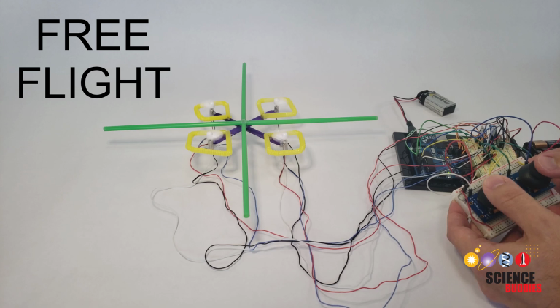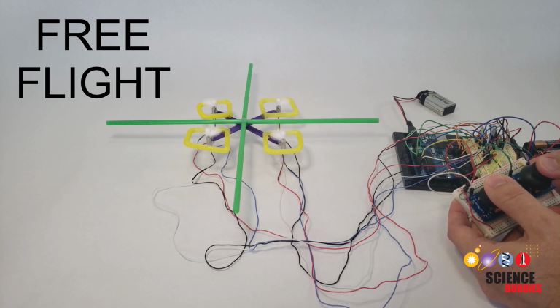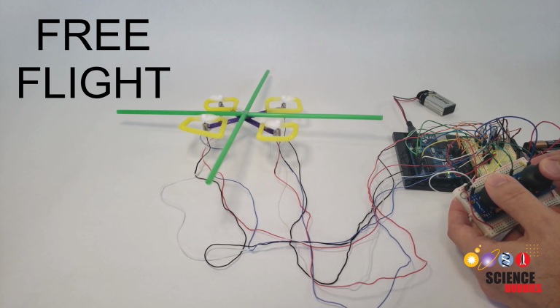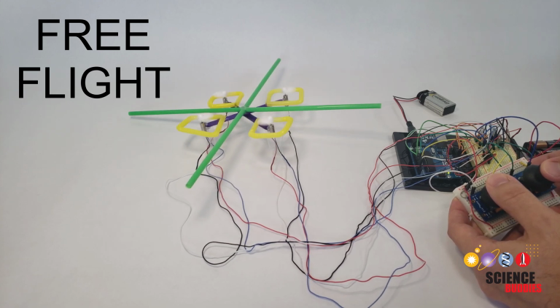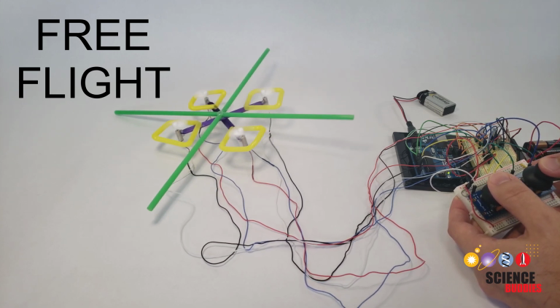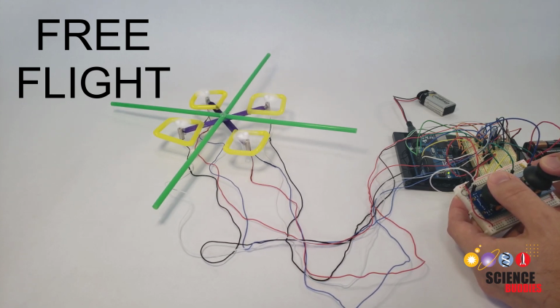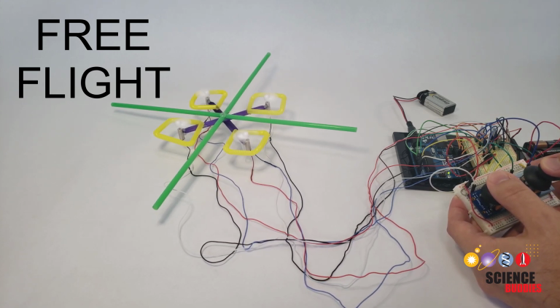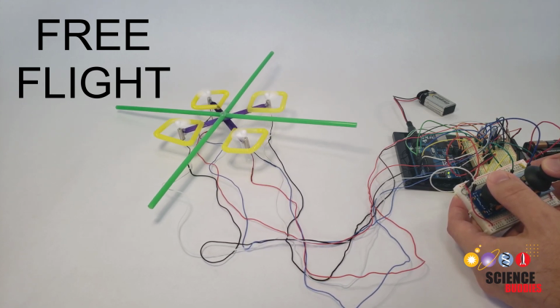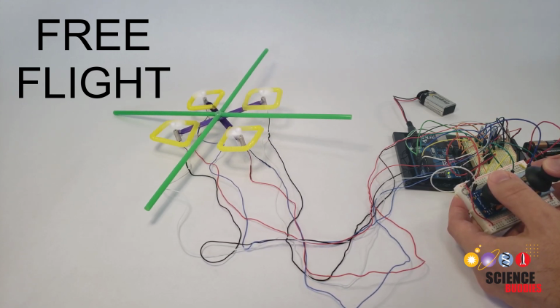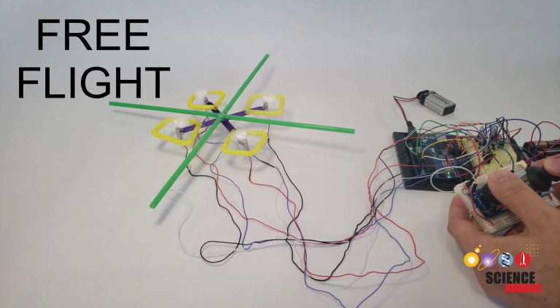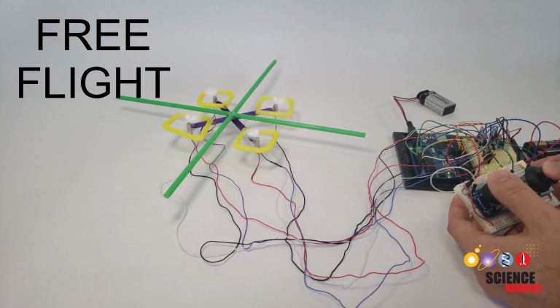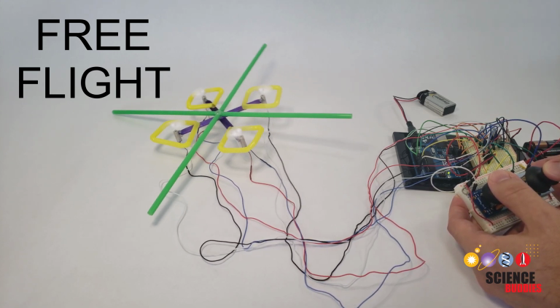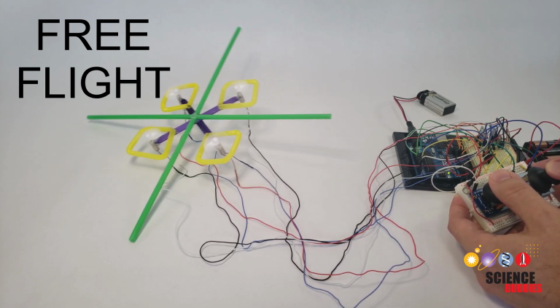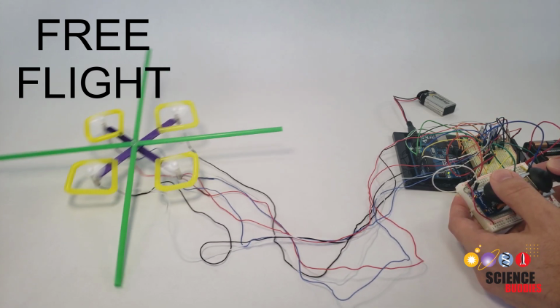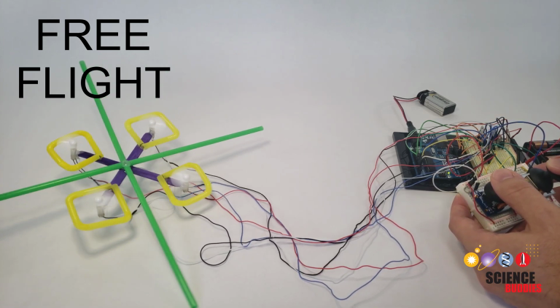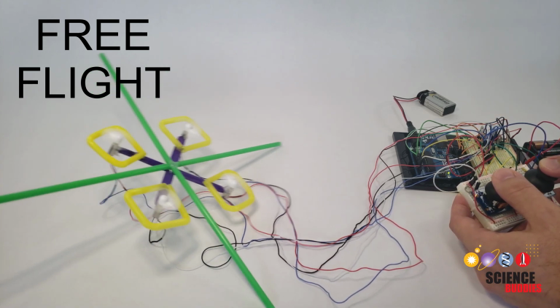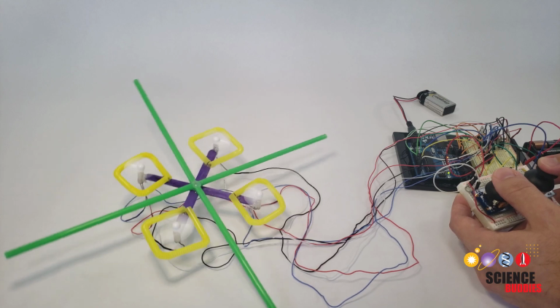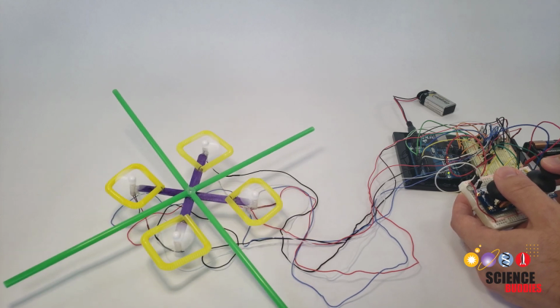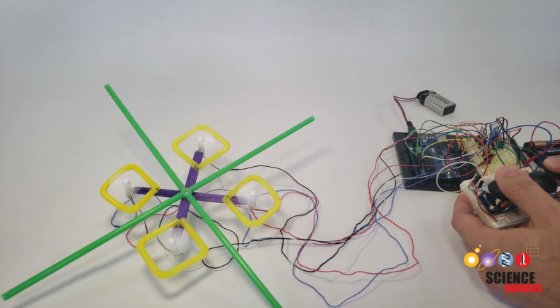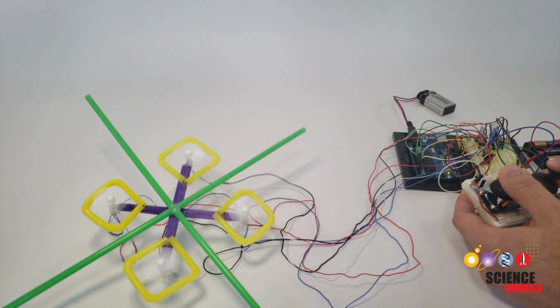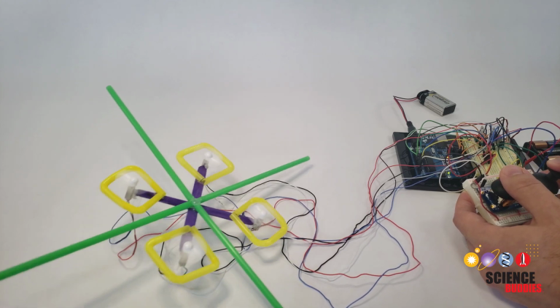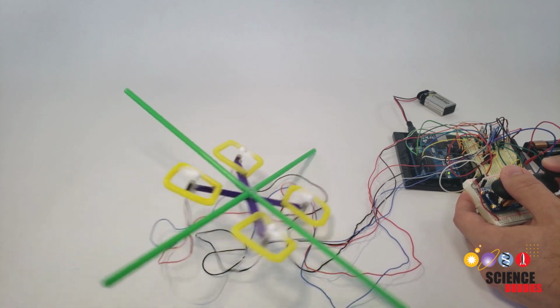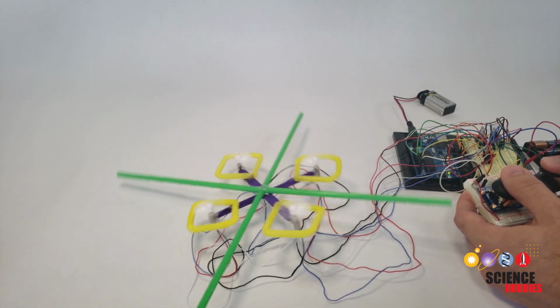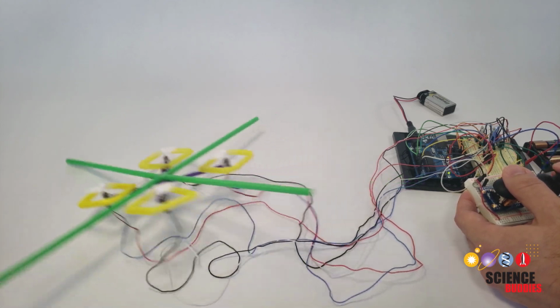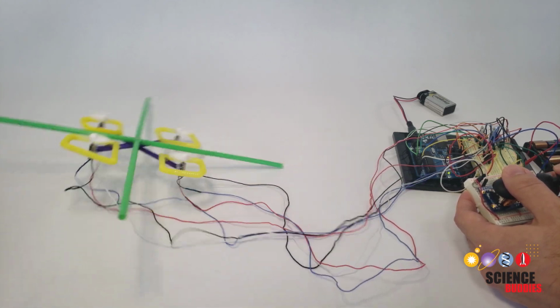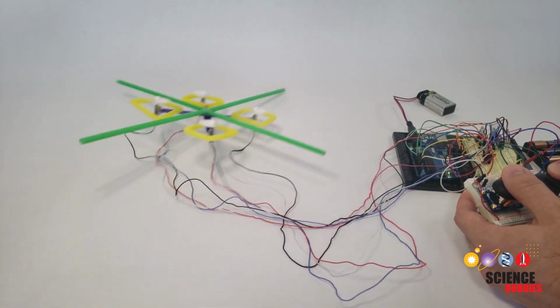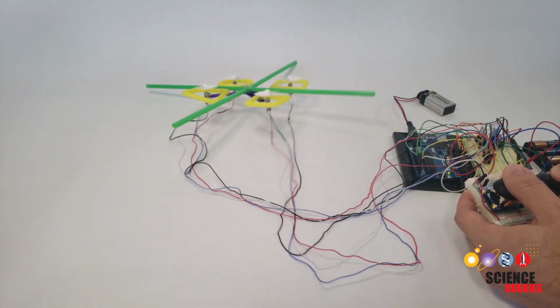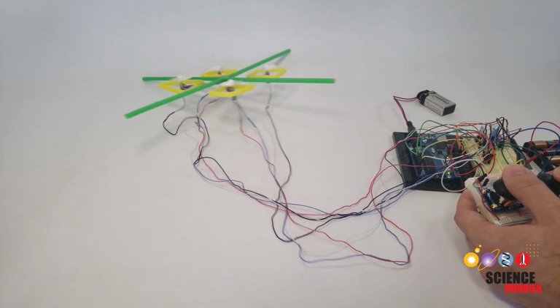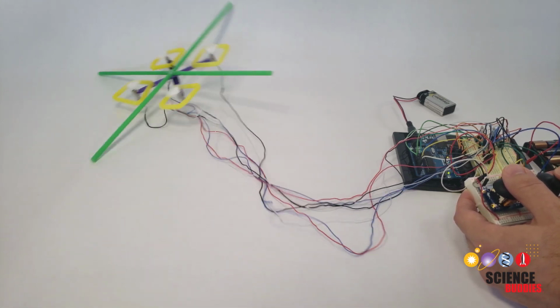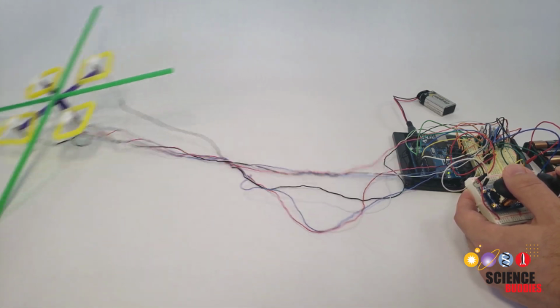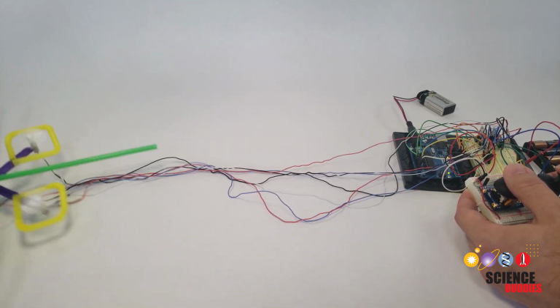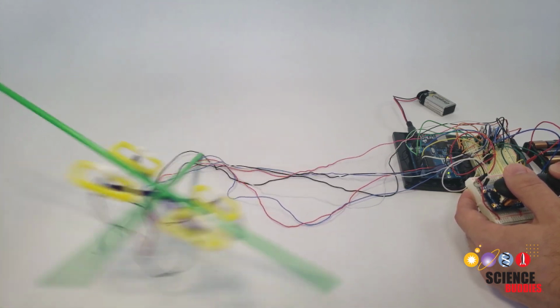Hi, this is Dr. Ben Finio with Science Buddies, and in this video I'll demonstrate how you can add dual joystick control for a free flight of our DIY mini drone project.